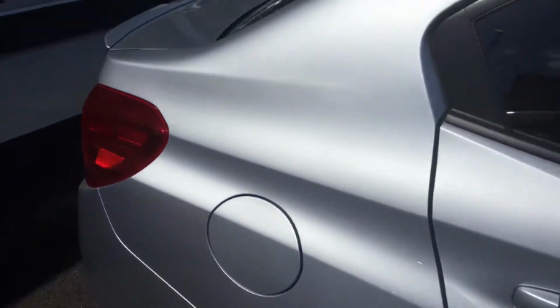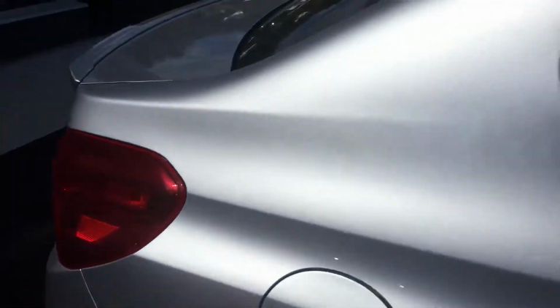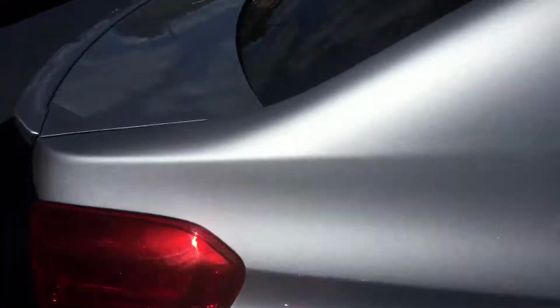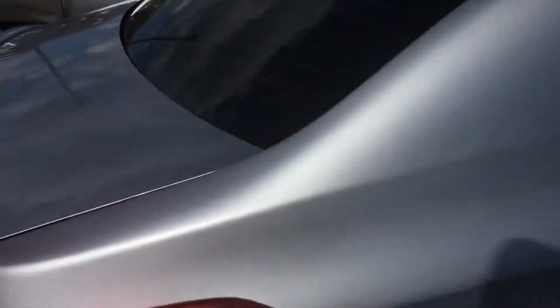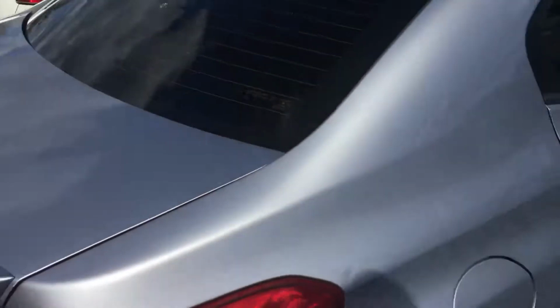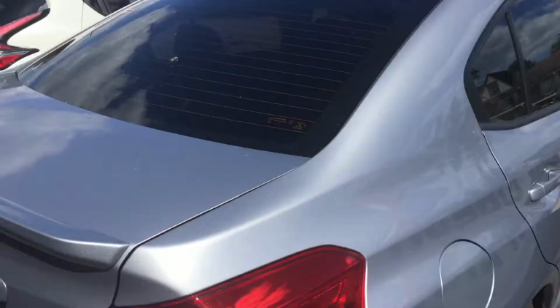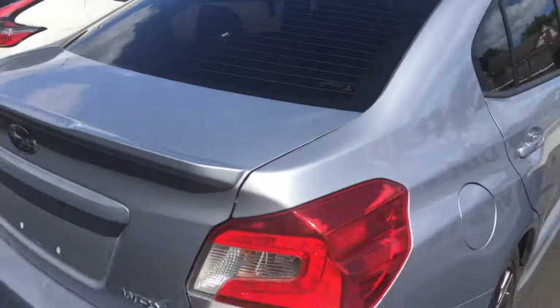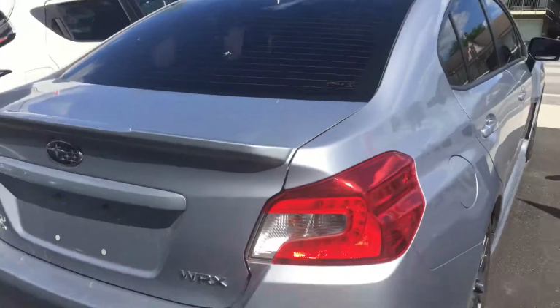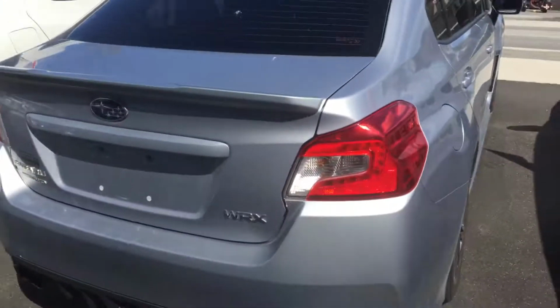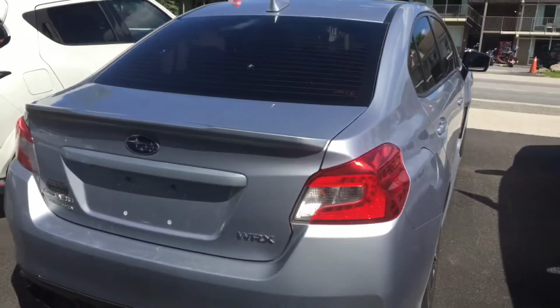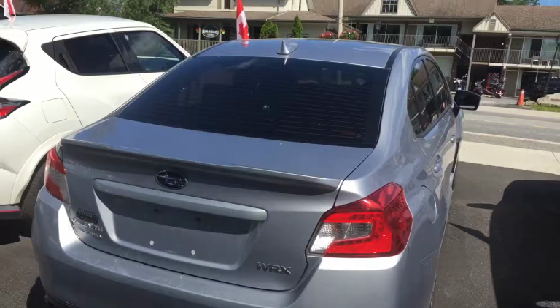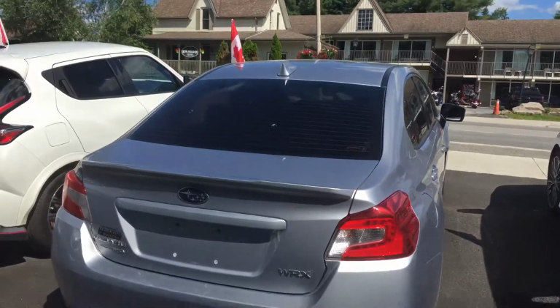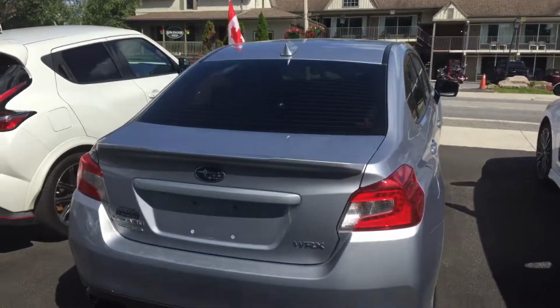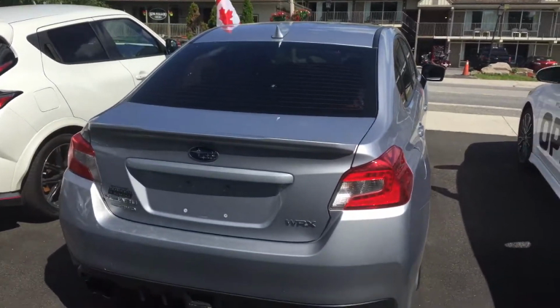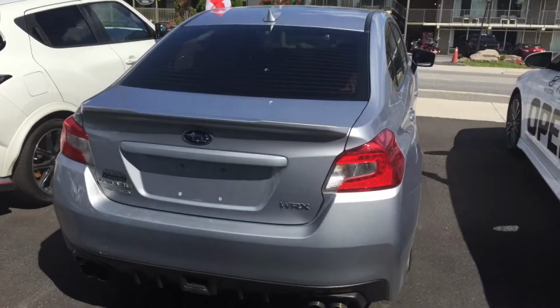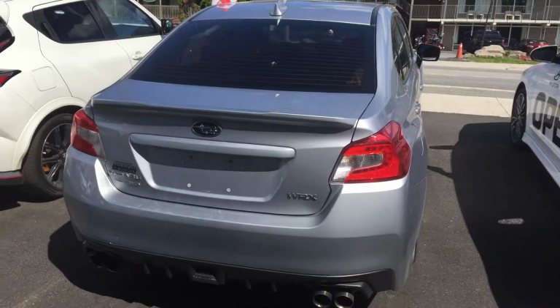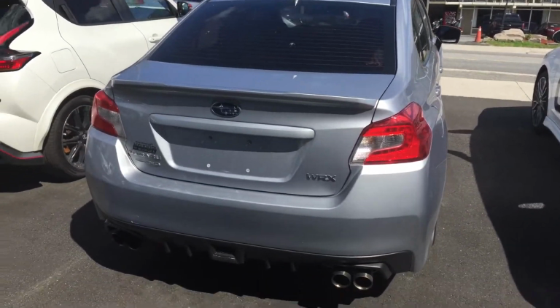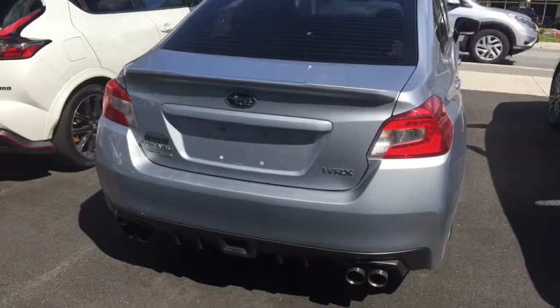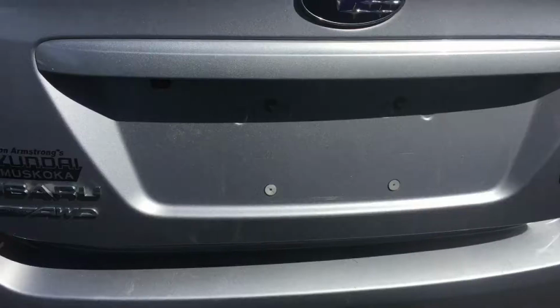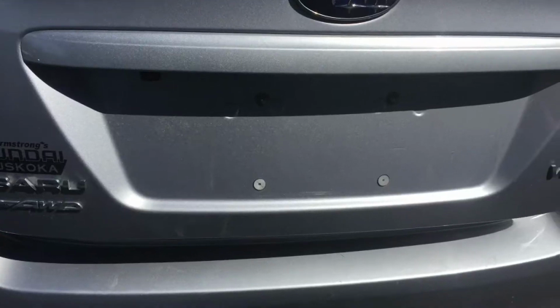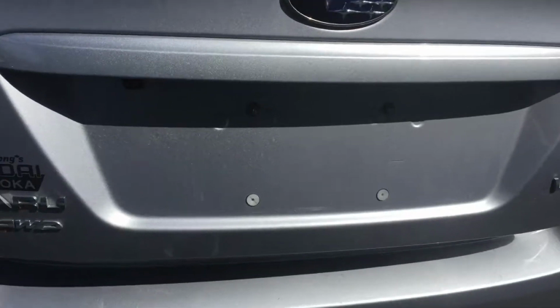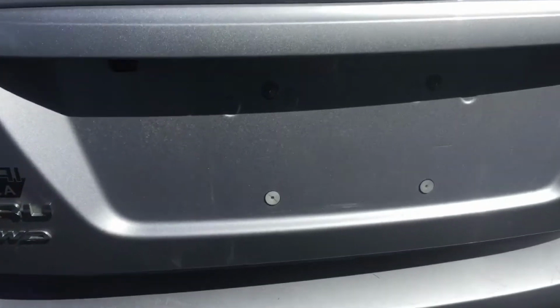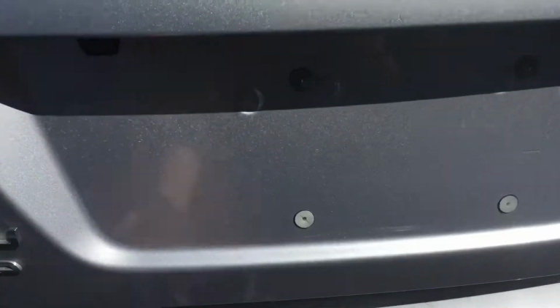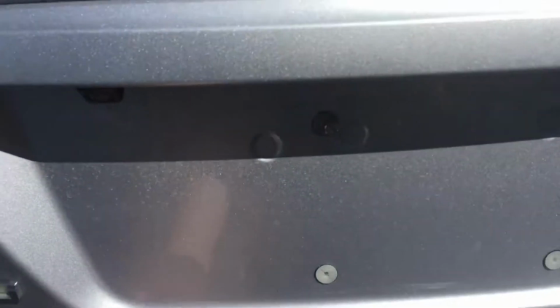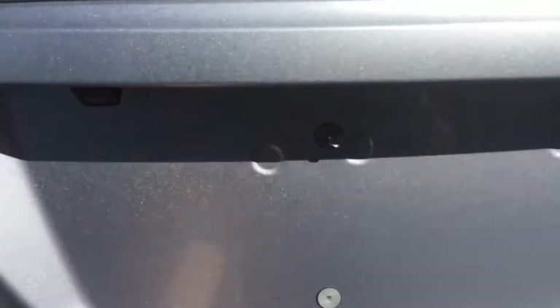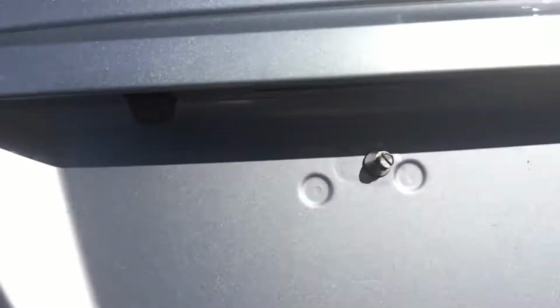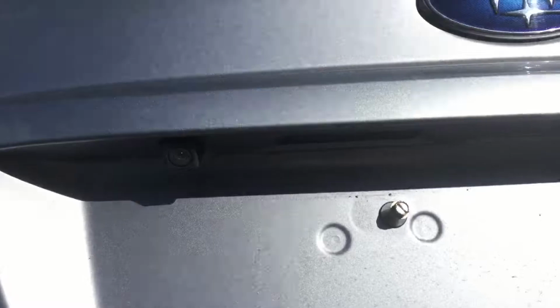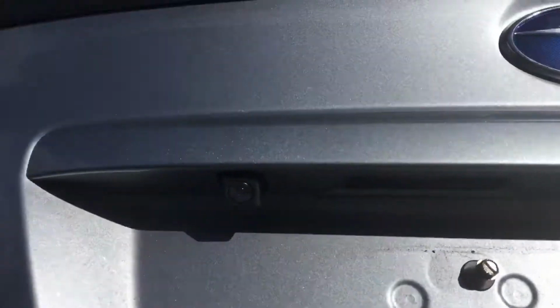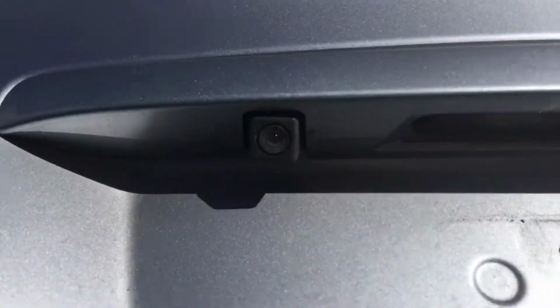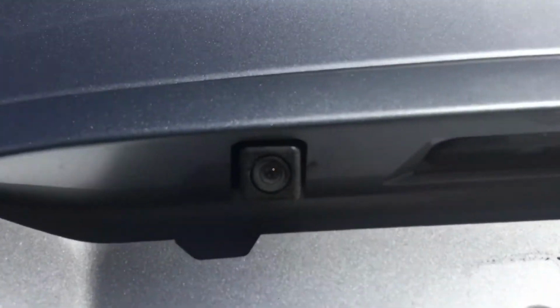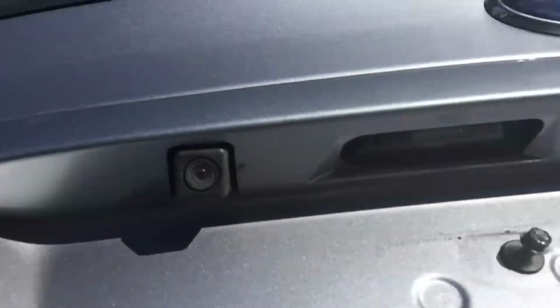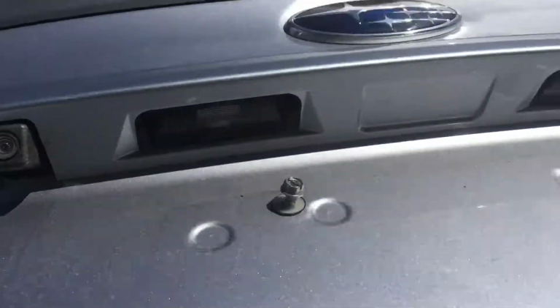This is all wheel drive. I'll show you the inside. On the trunk here we do have a backup camera.